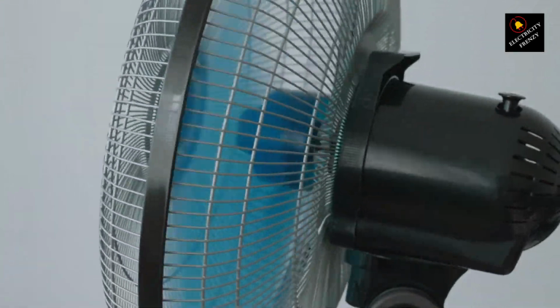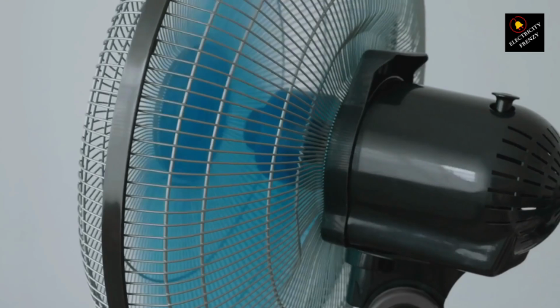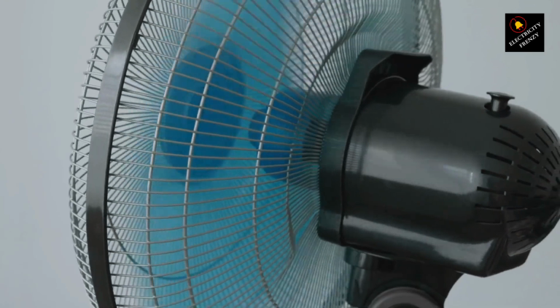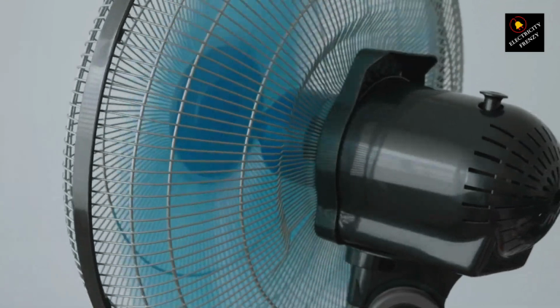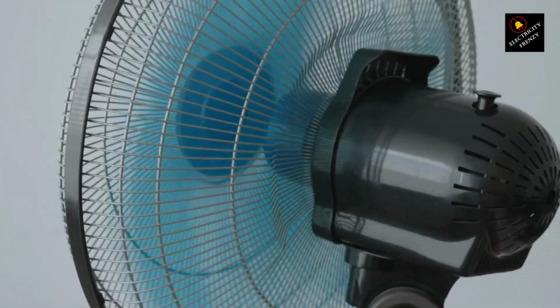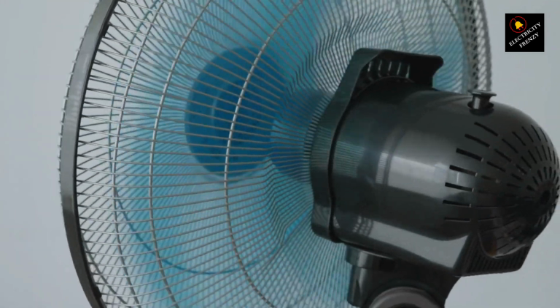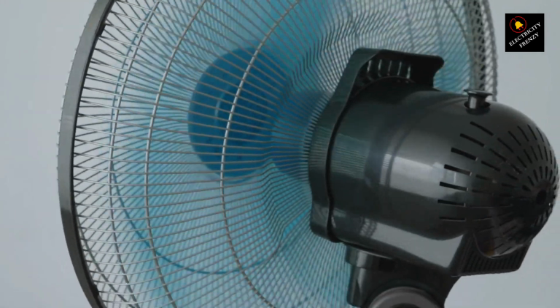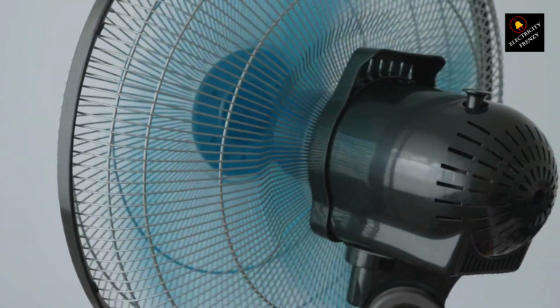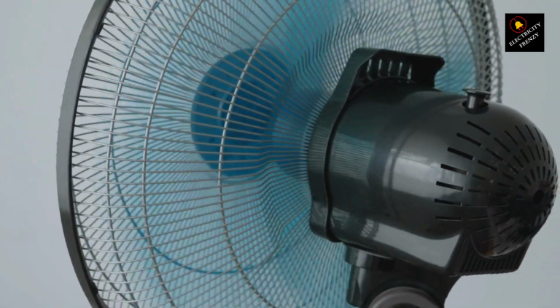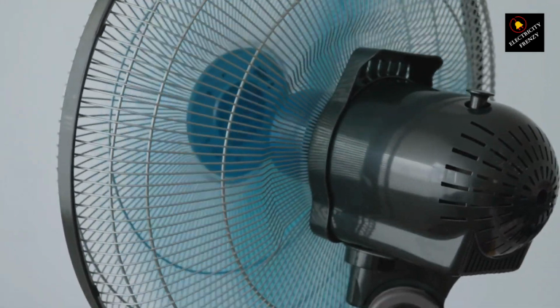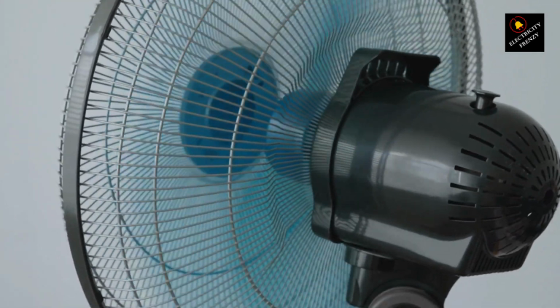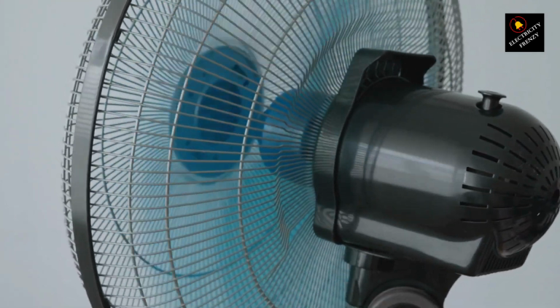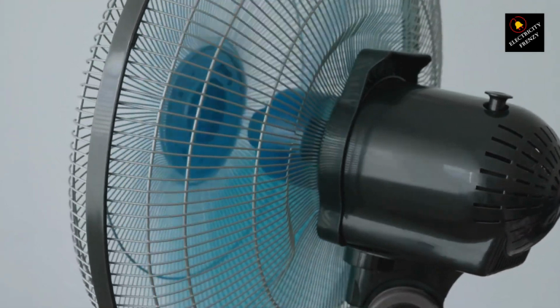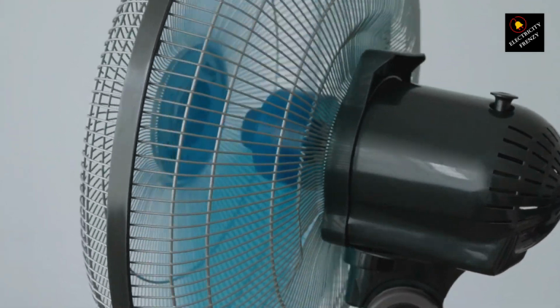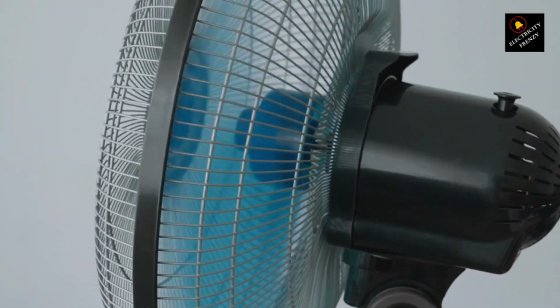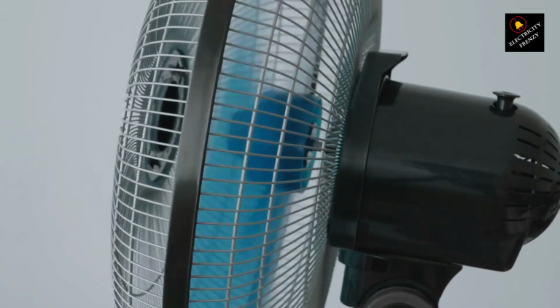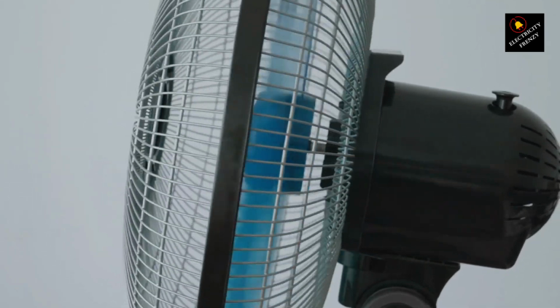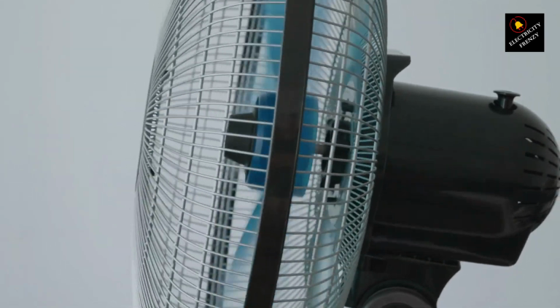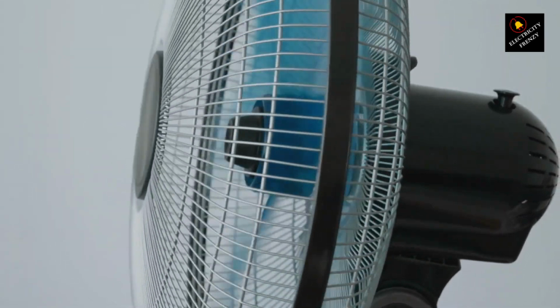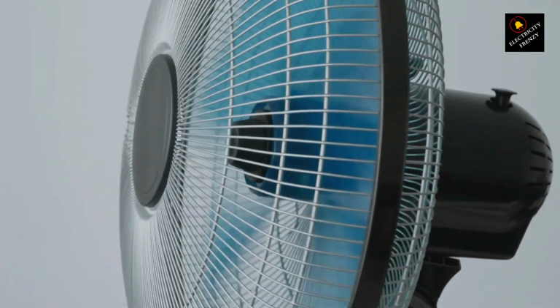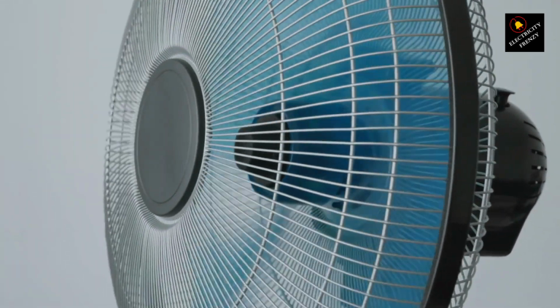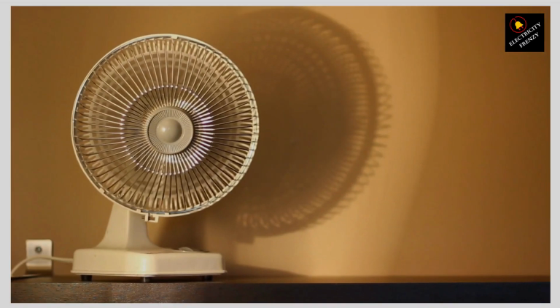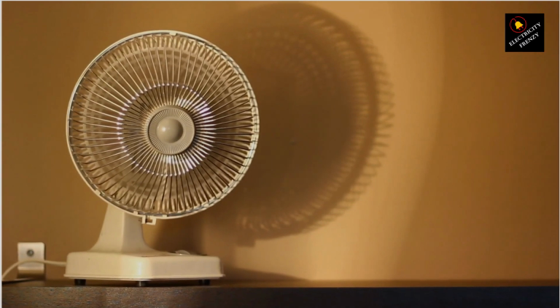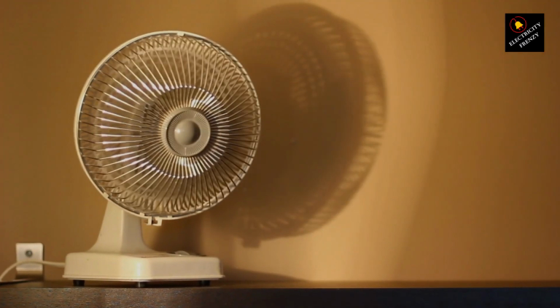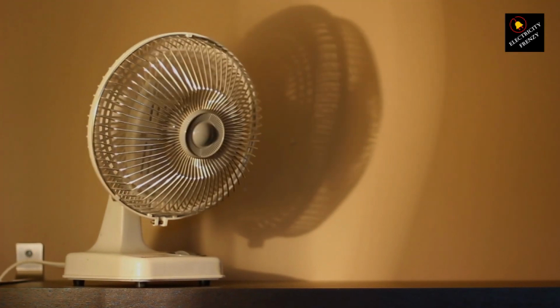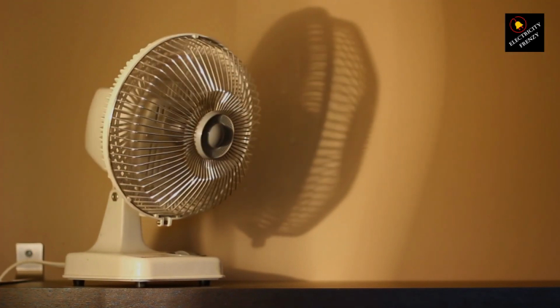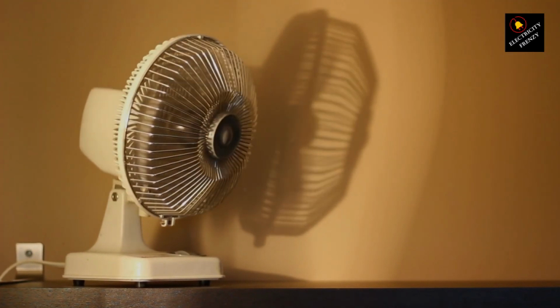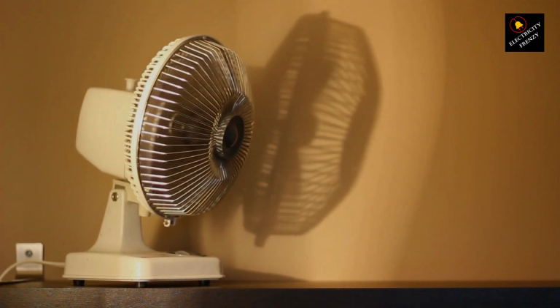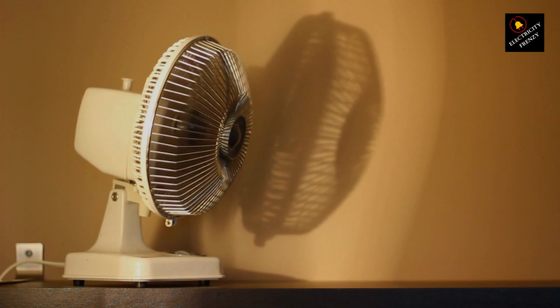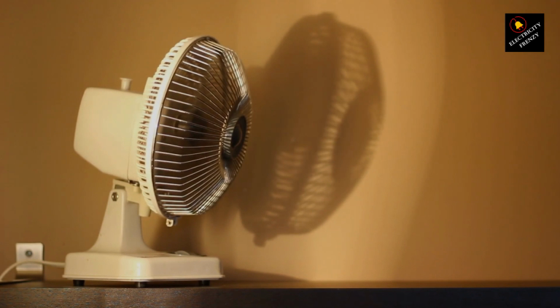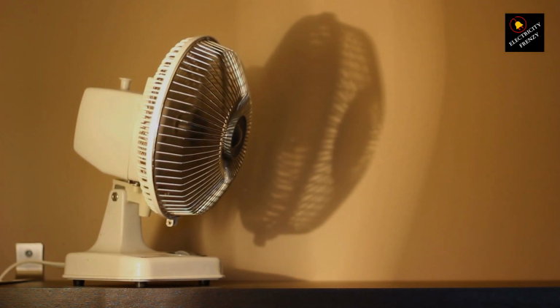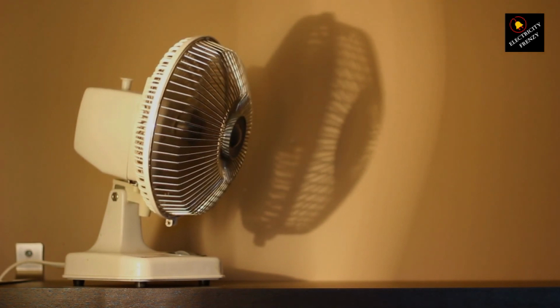Now, imagine you're not giving your fan enough voltage. It's like trying to drive your car with only a few drops of gas in the tank. Your fan might struggle to start, or it could spin much slower than usual. But that's not the only issue.